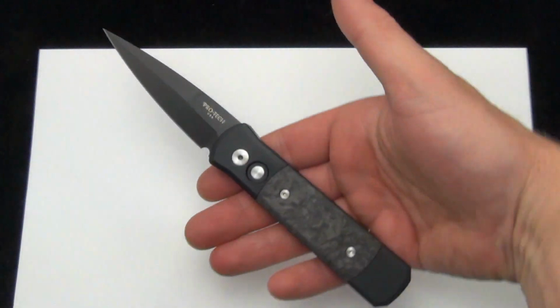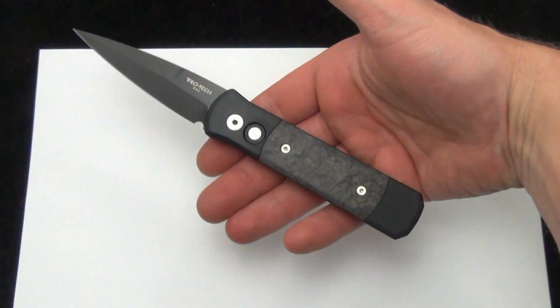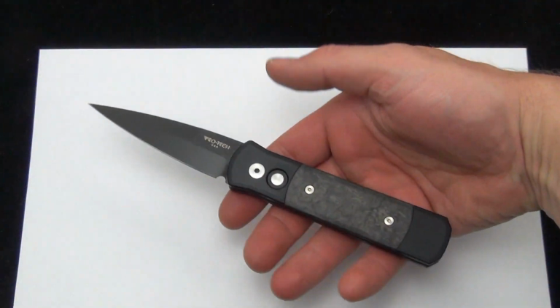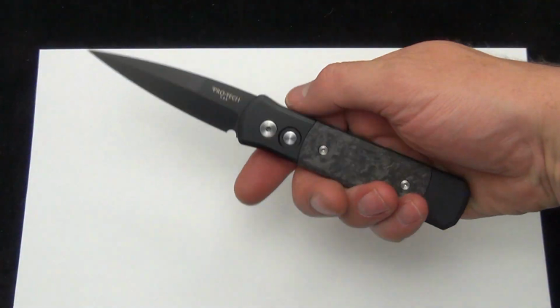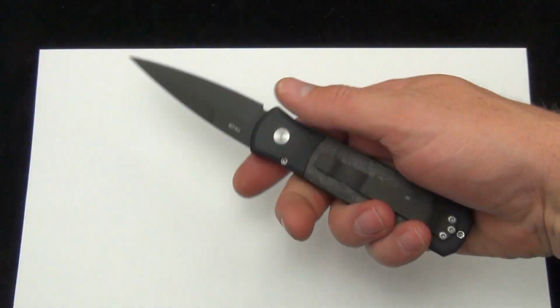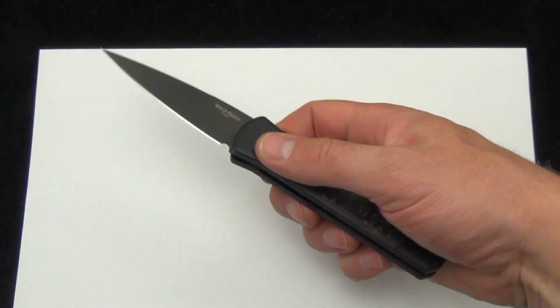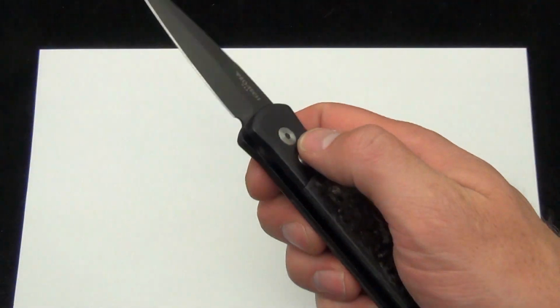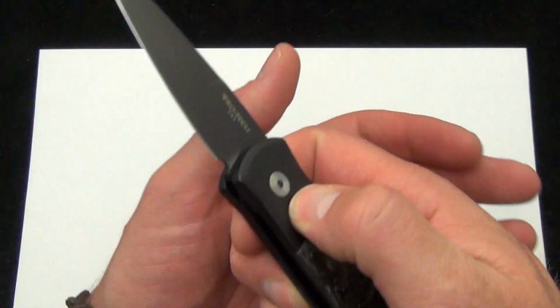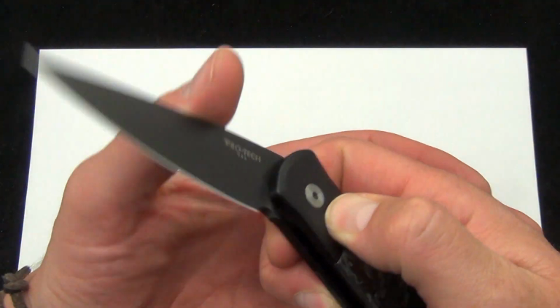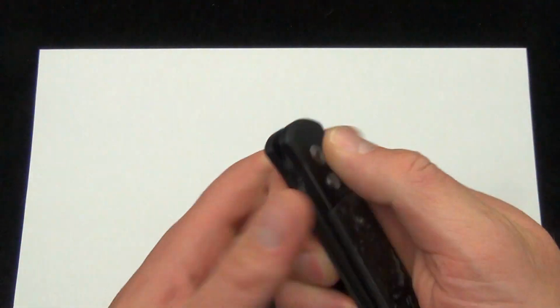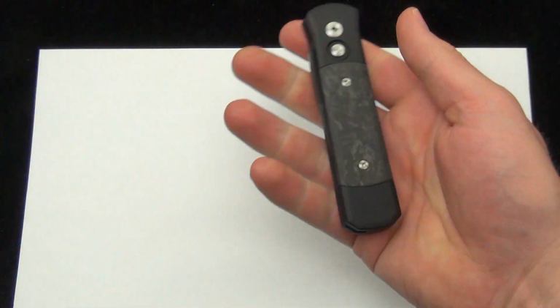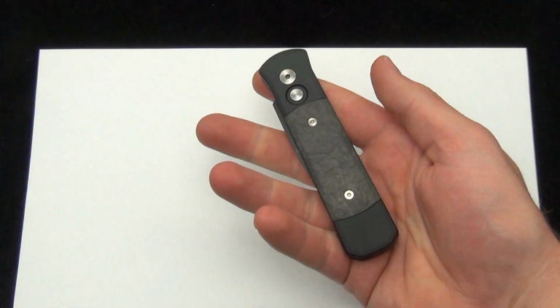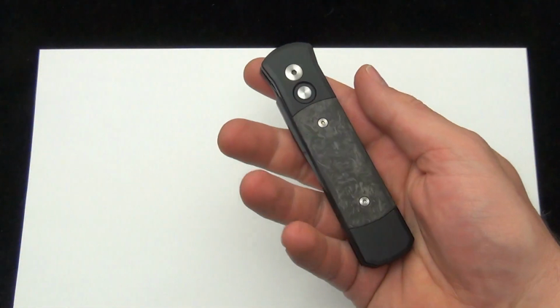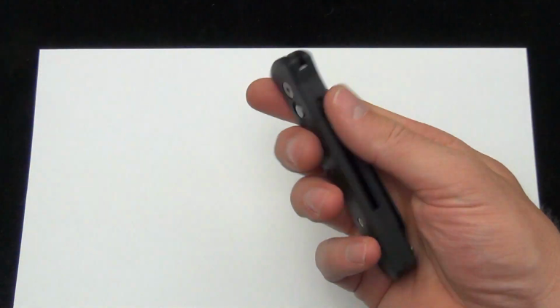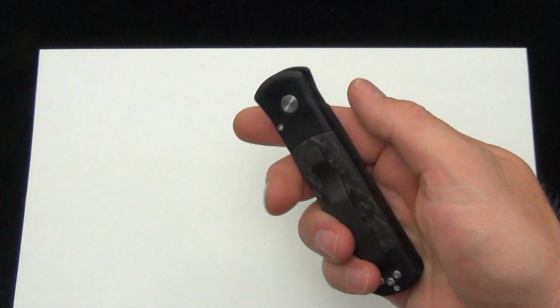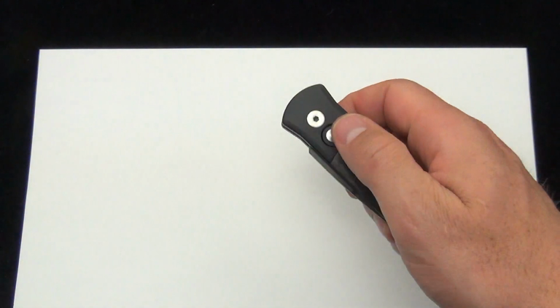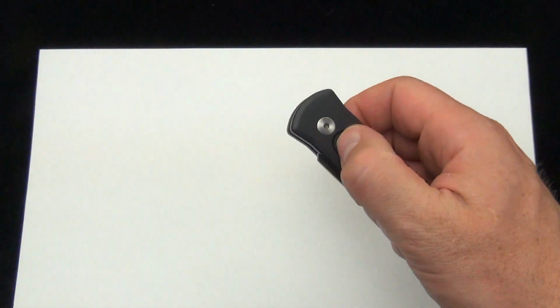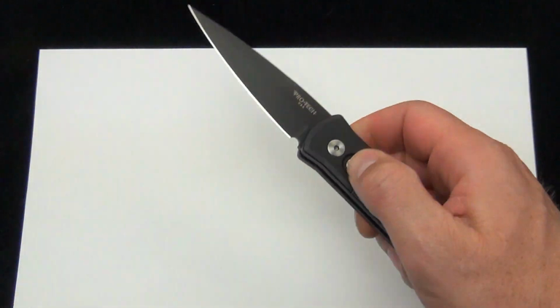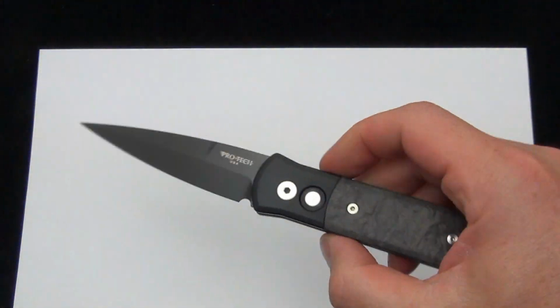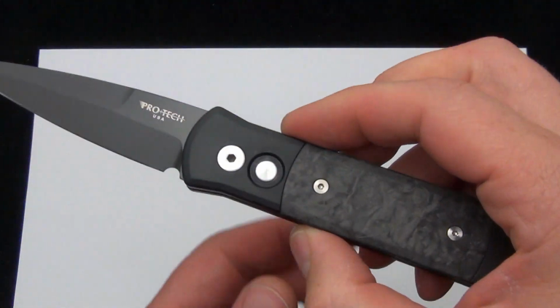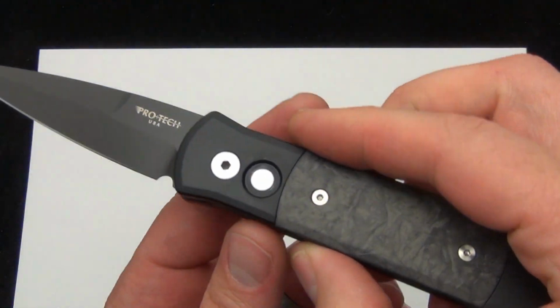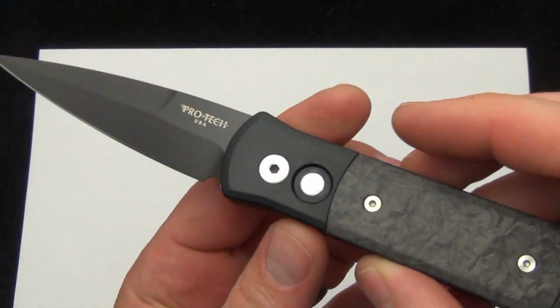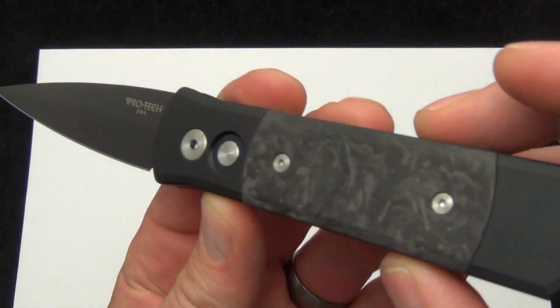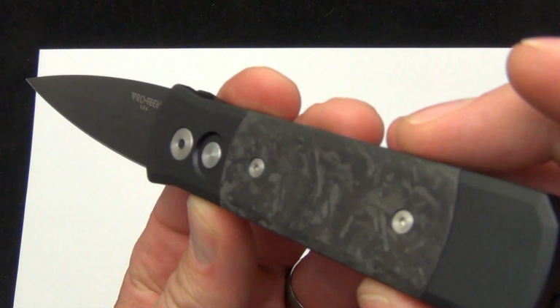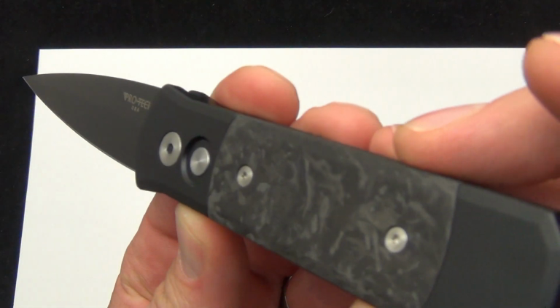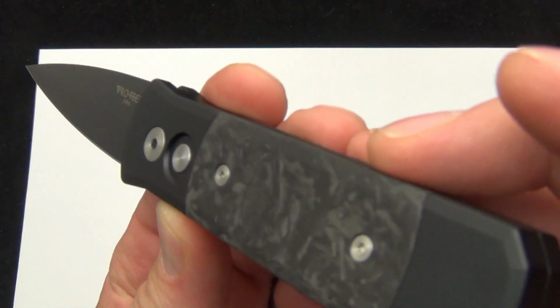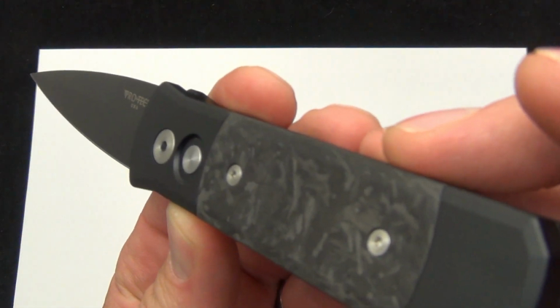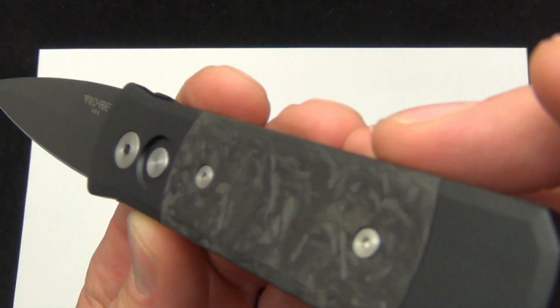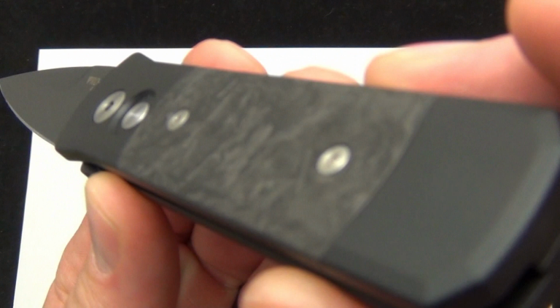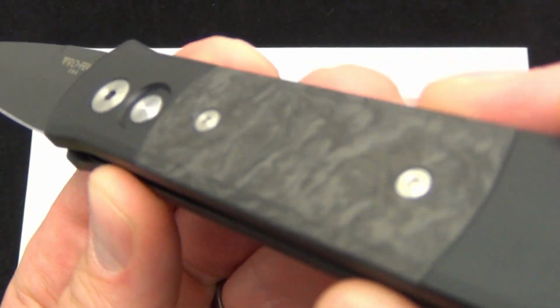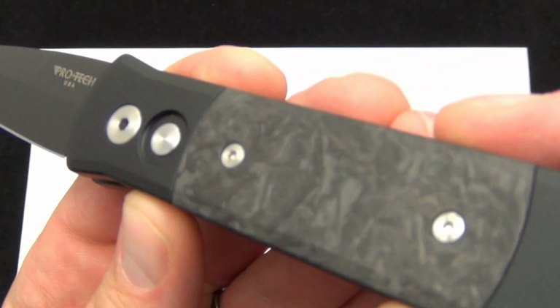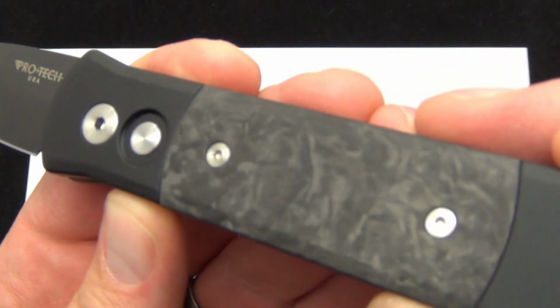So it's the smaller of the two — Godson and Godfather. Price on these is $185, and that's shipping and everything included, out the door for the Pro-Tec Godson marbled carbon fiber.